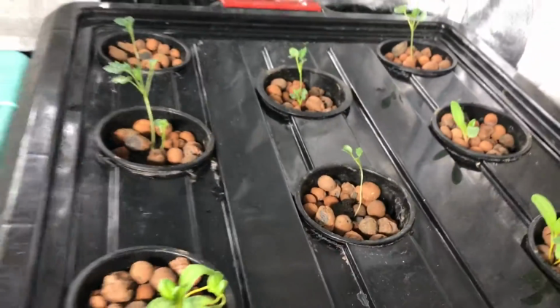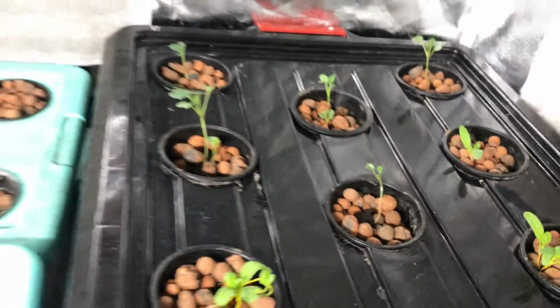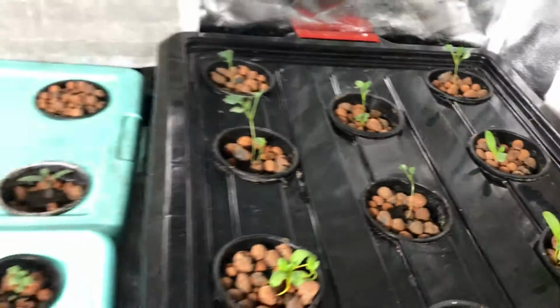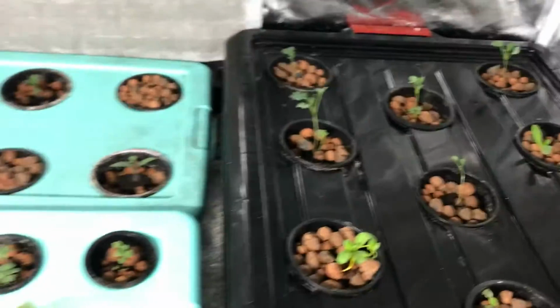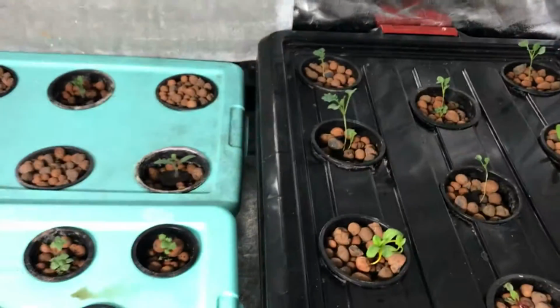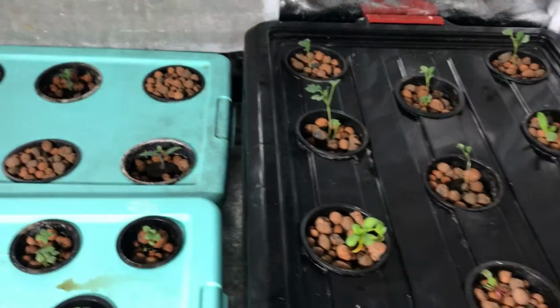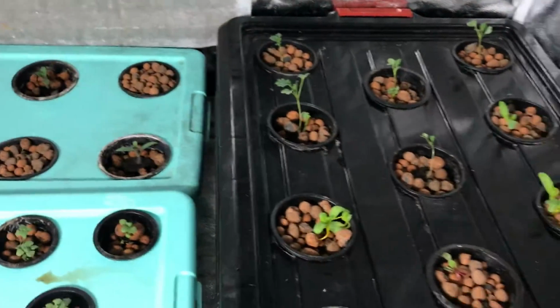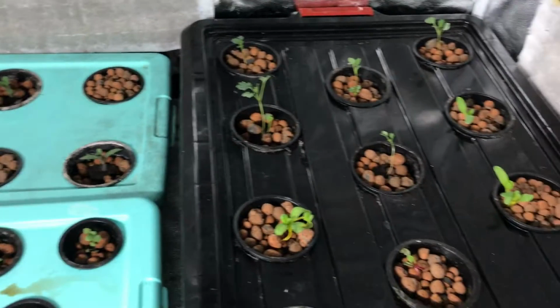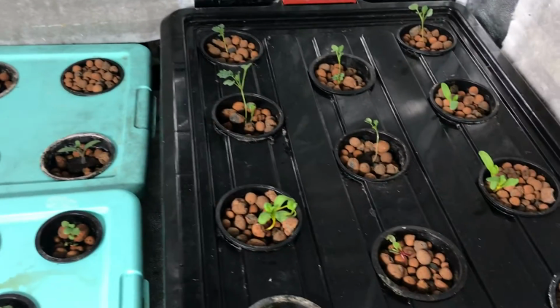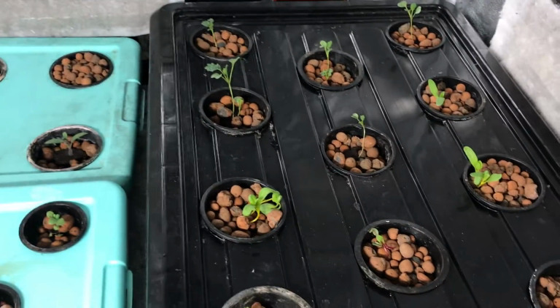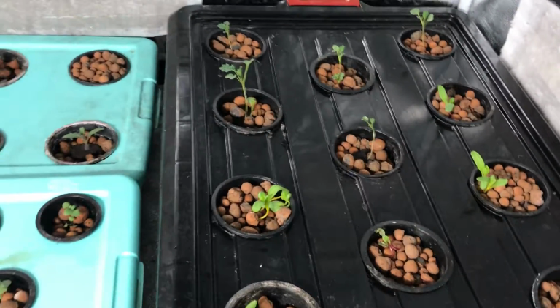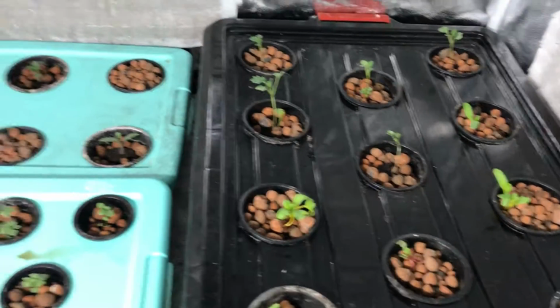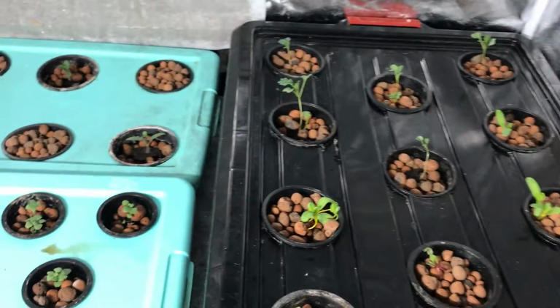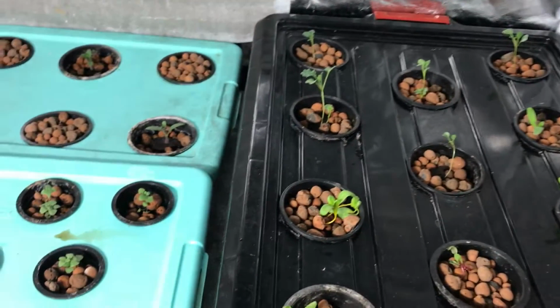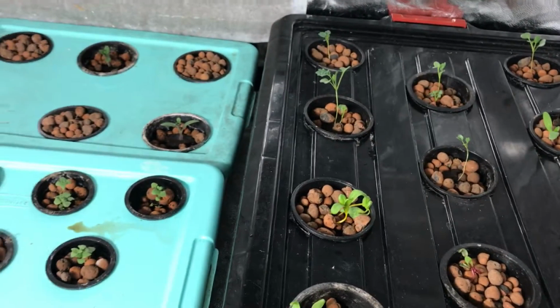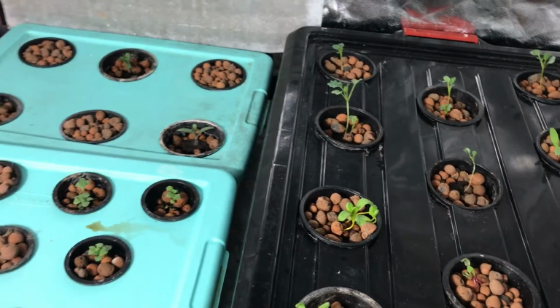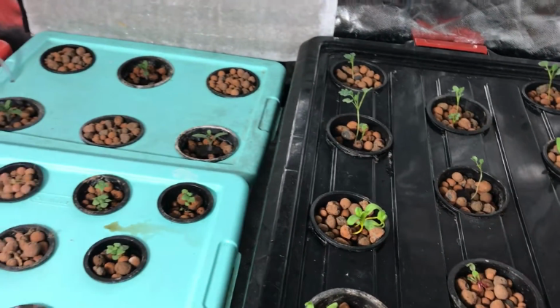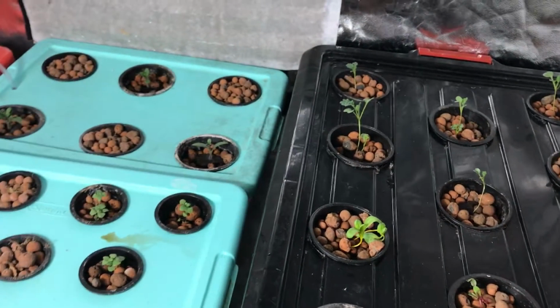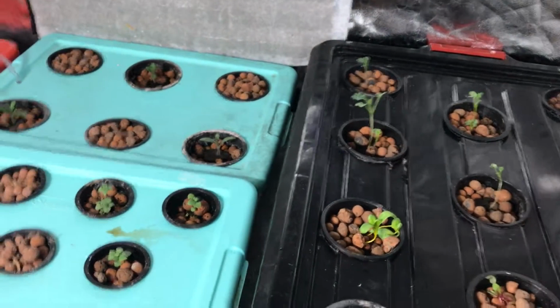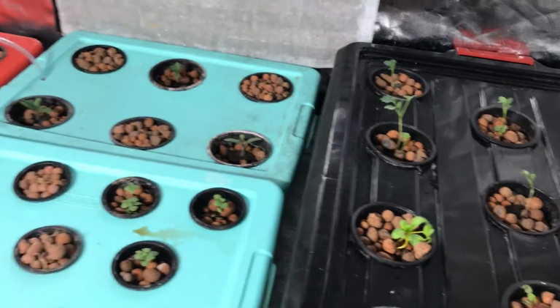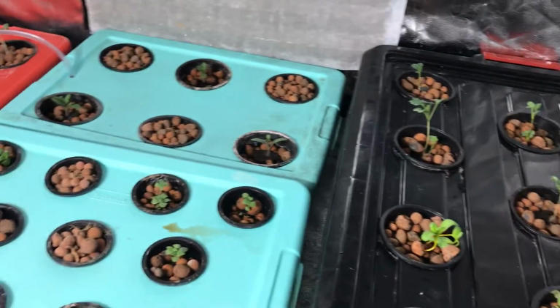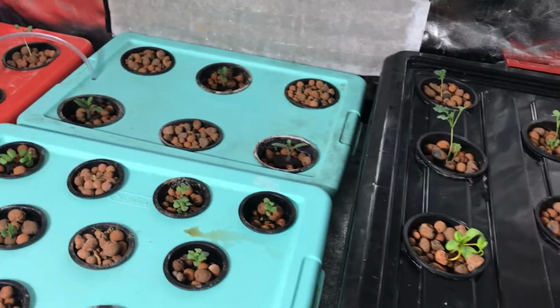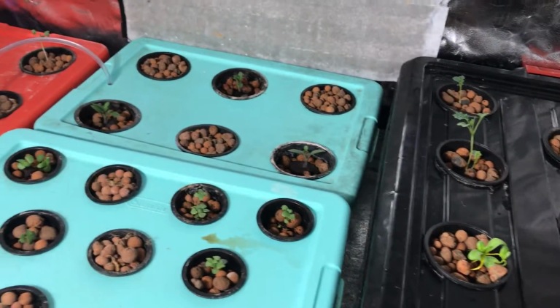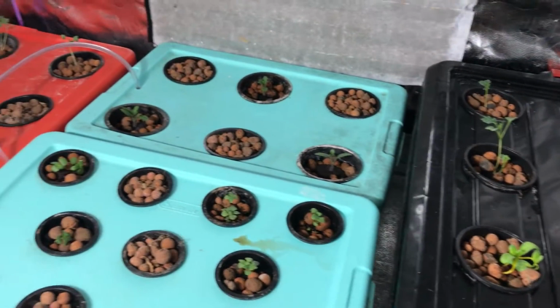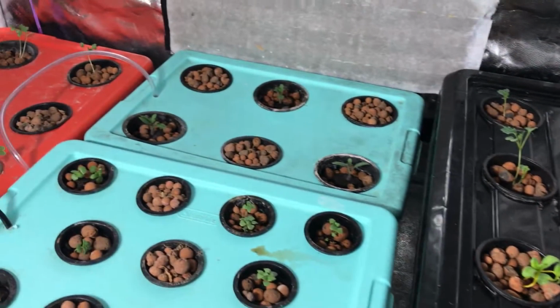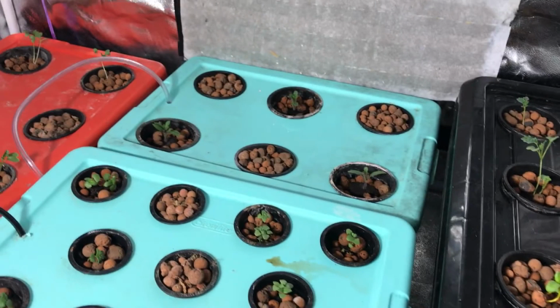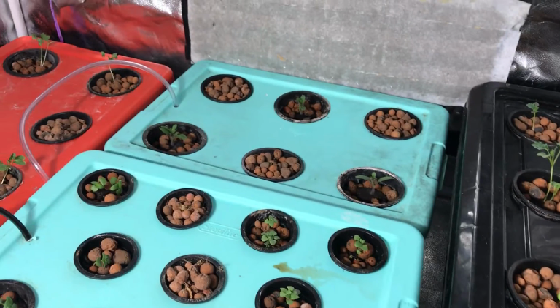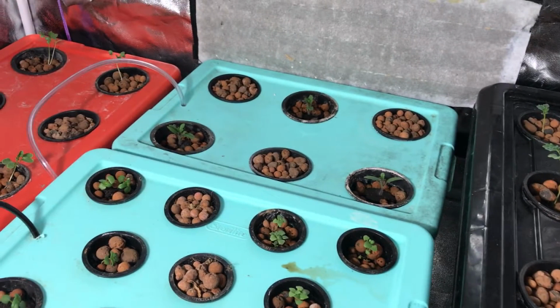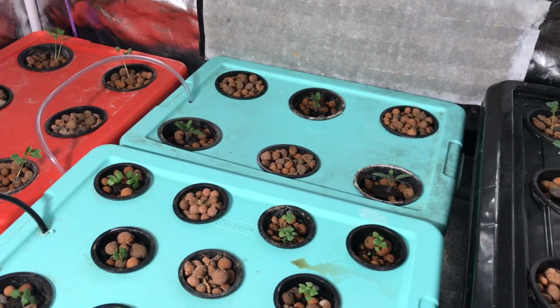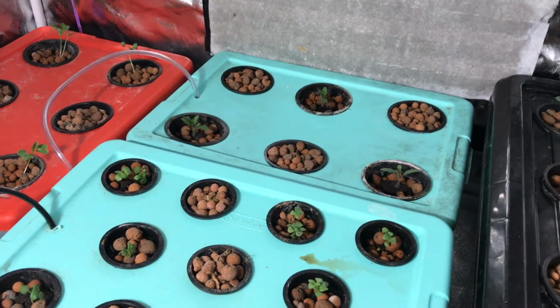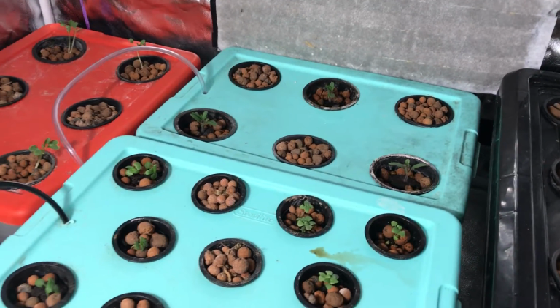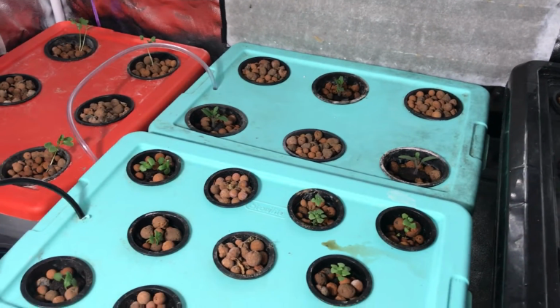So far so good! I will give you guys another update in about a week or so, and these plants should be a lot bigger by then.